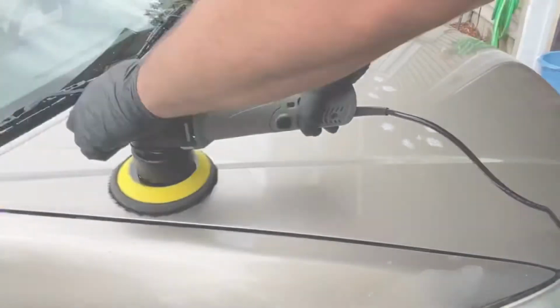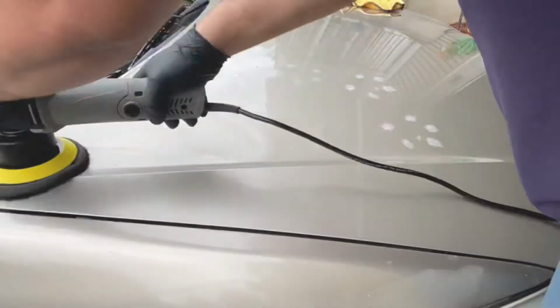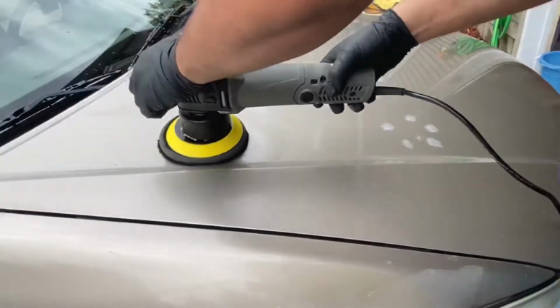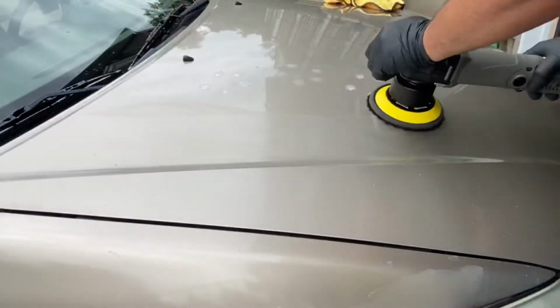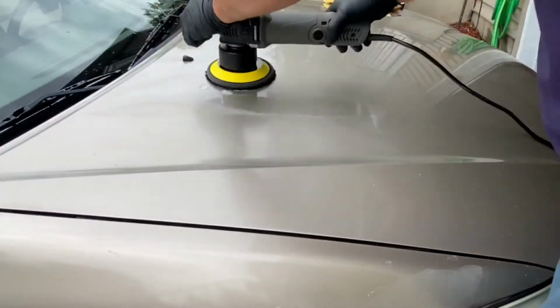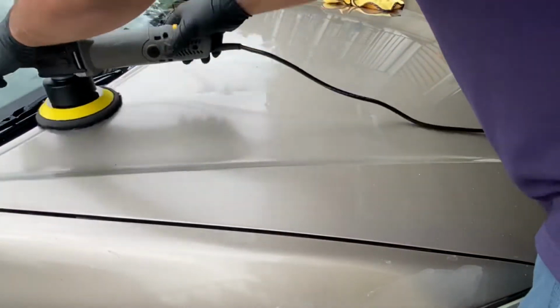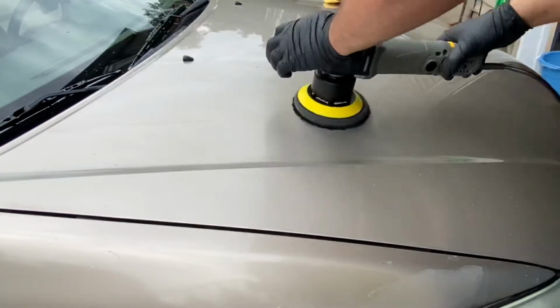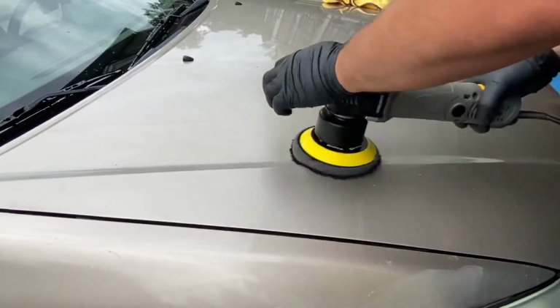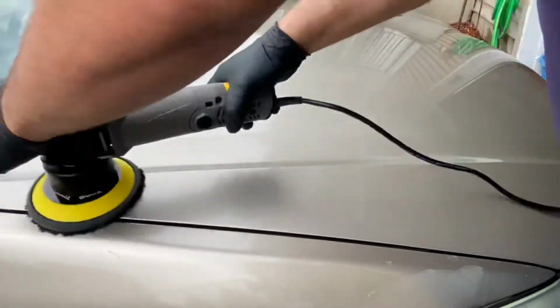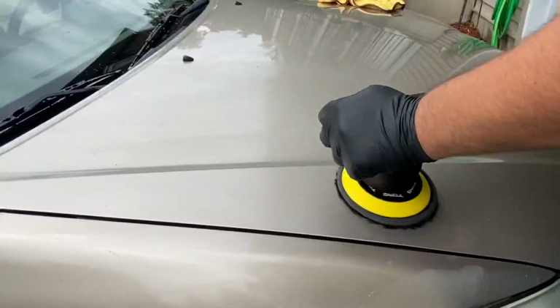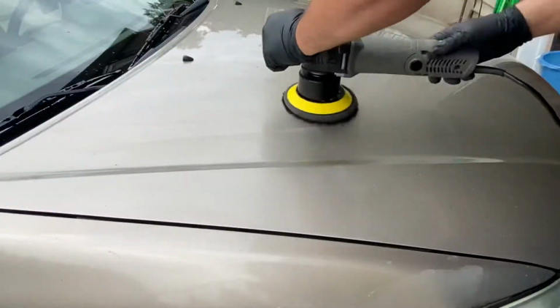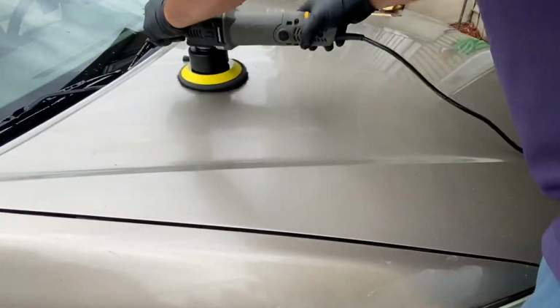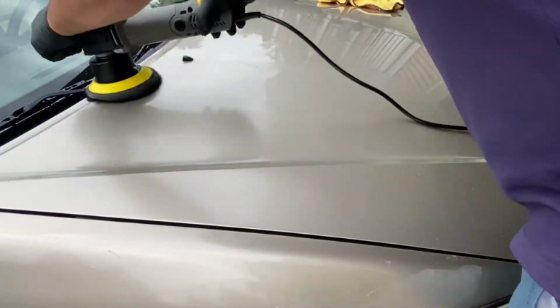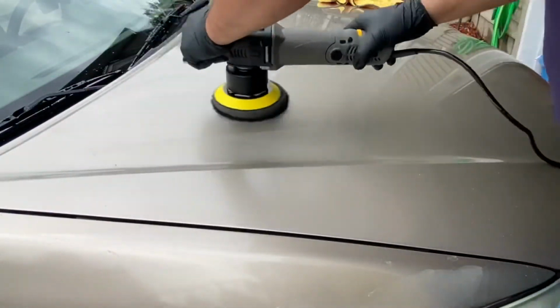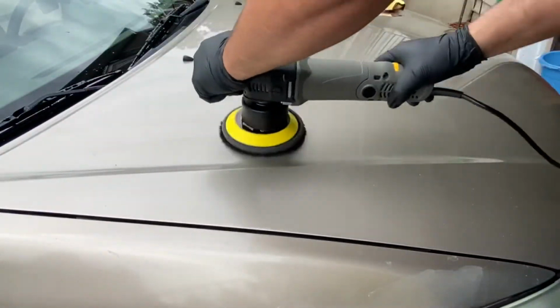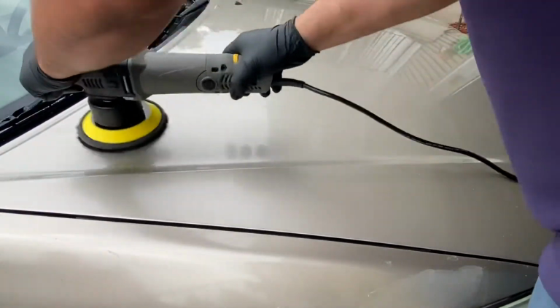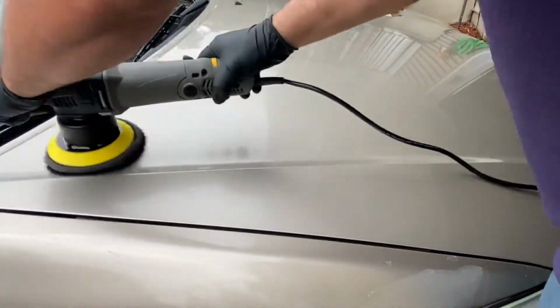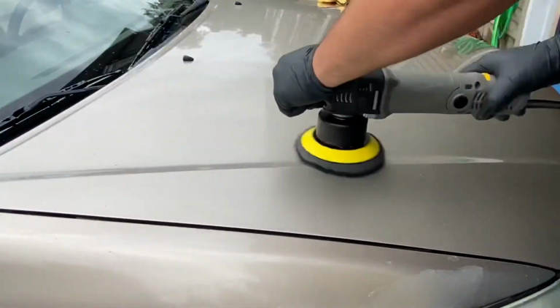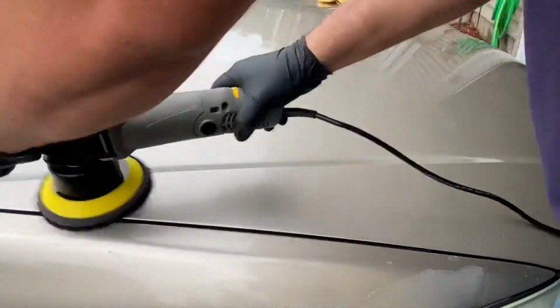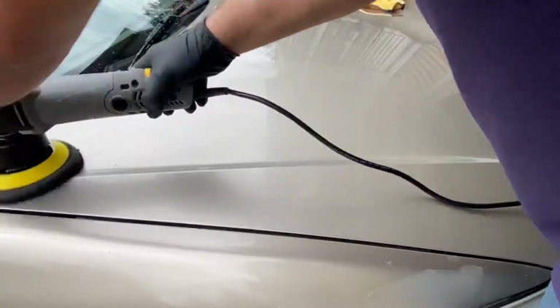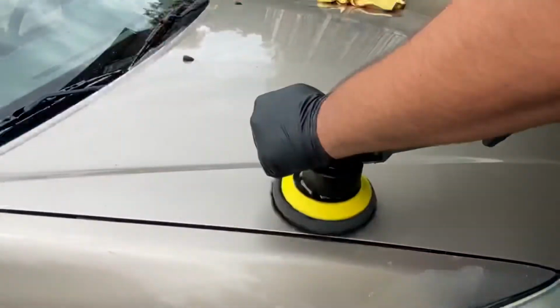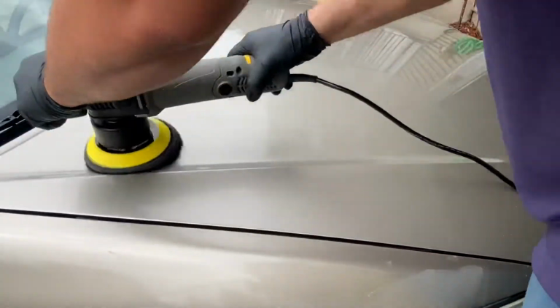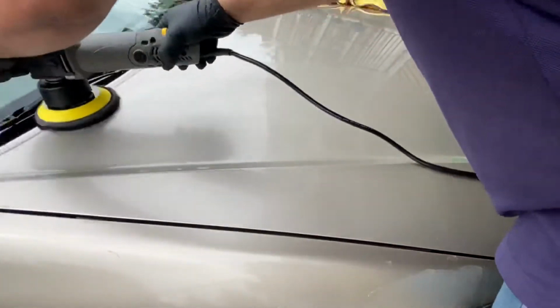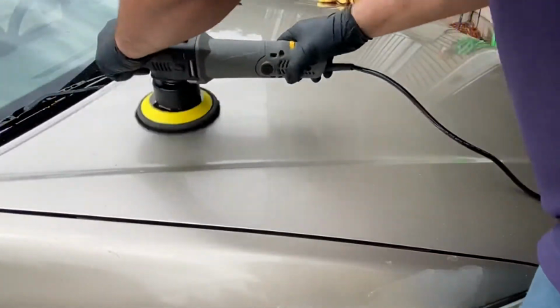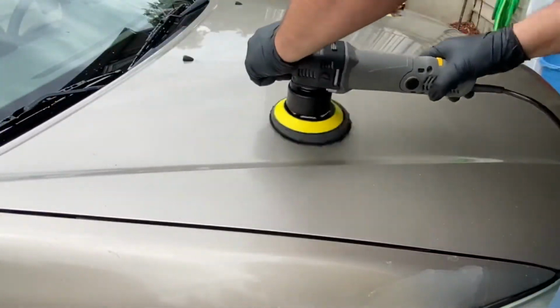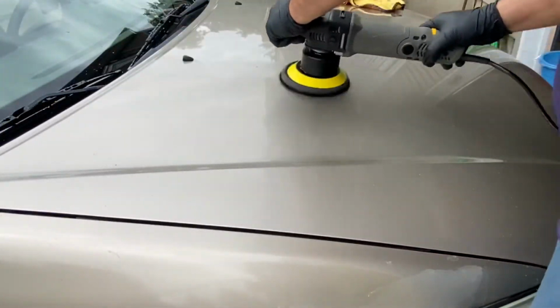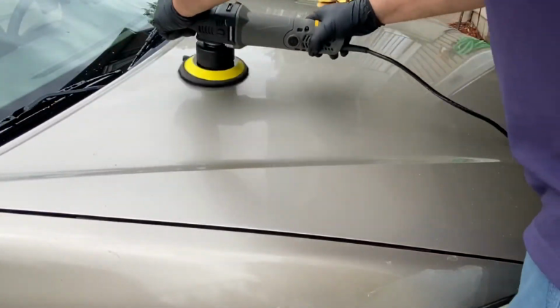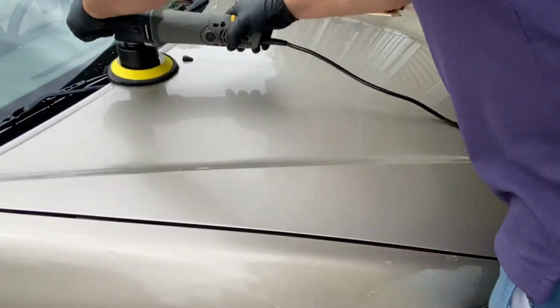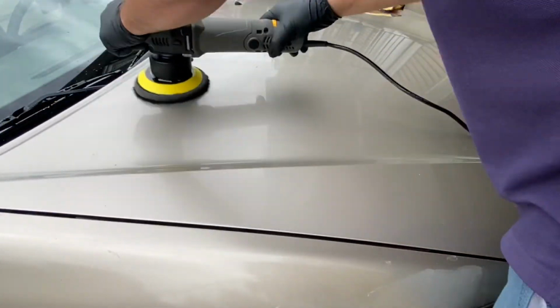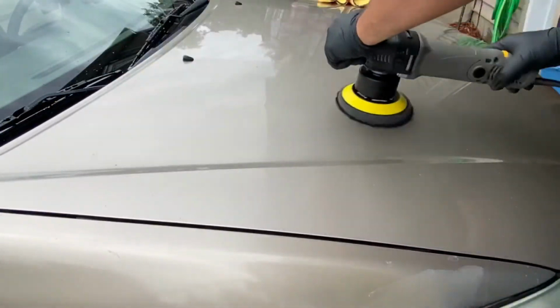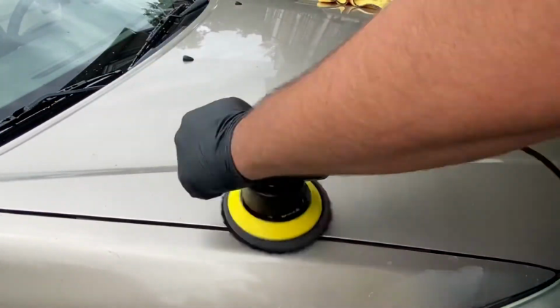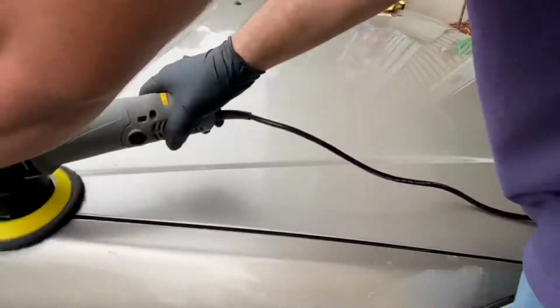After all that, the final step was using my throw polisher to get the car buffed up and polished, so the paint will be back in its best shape and look nice and clean.